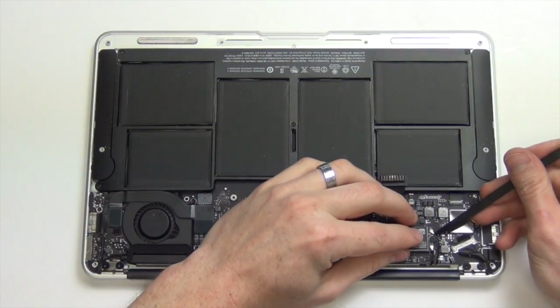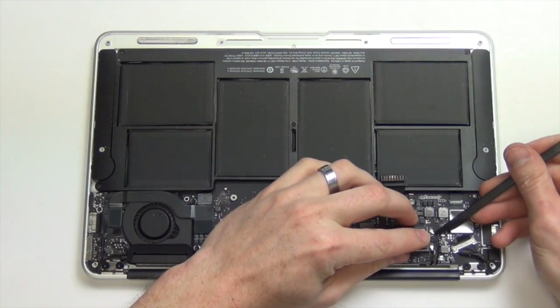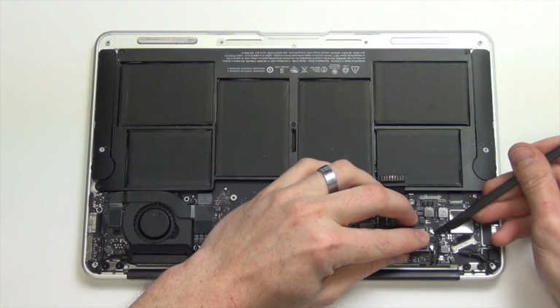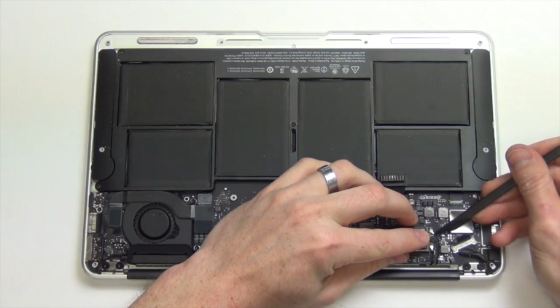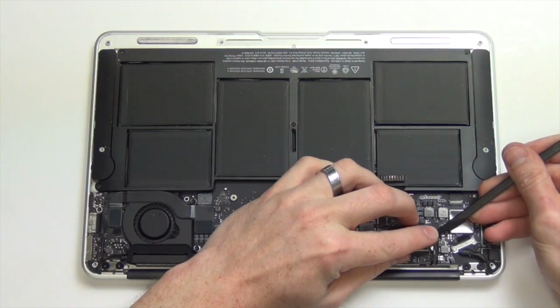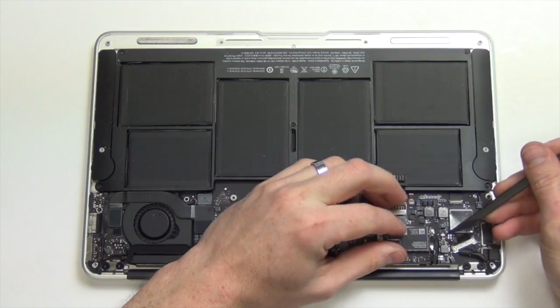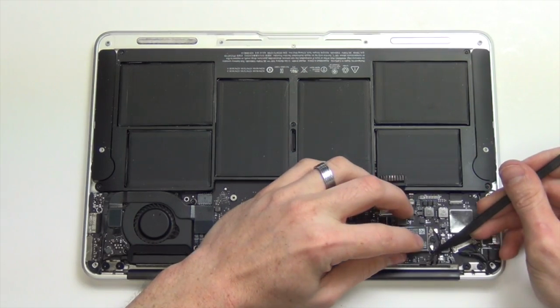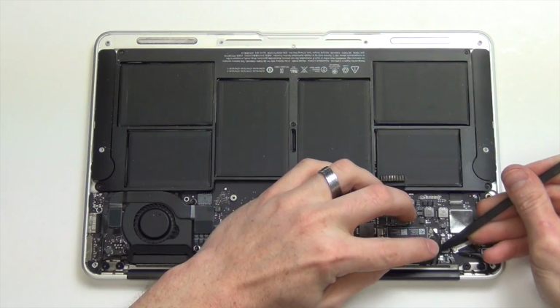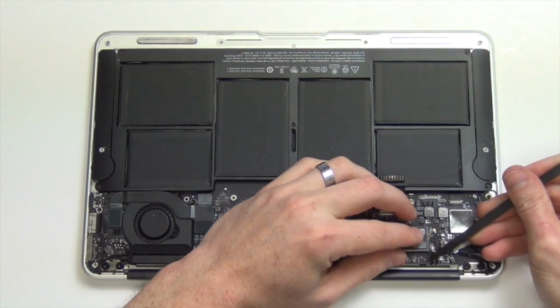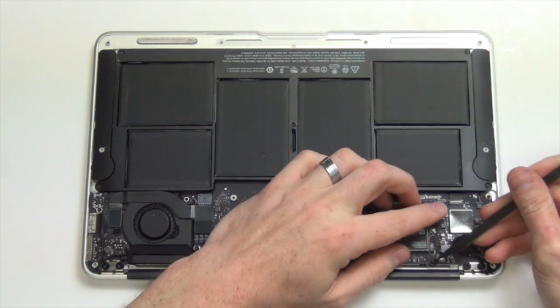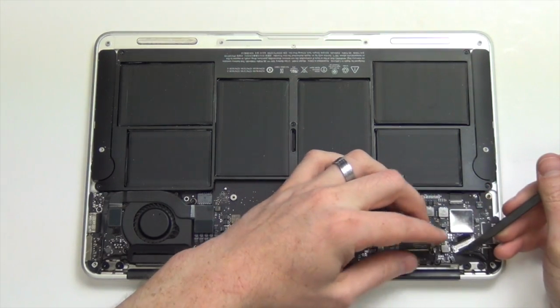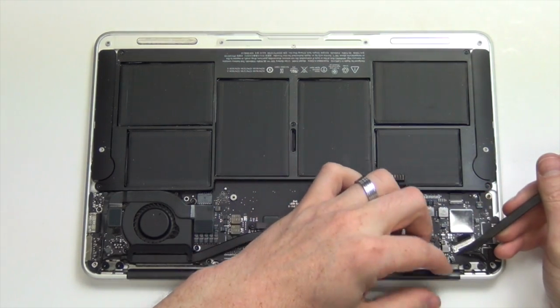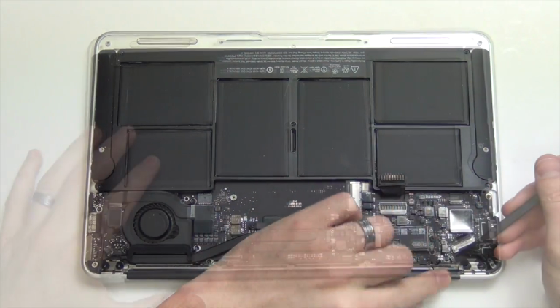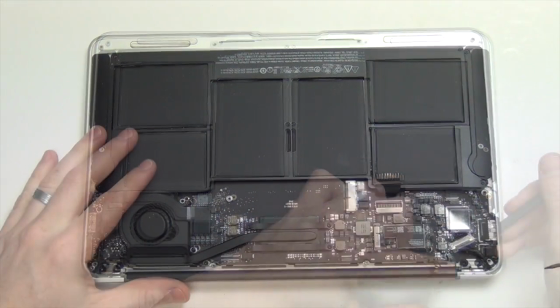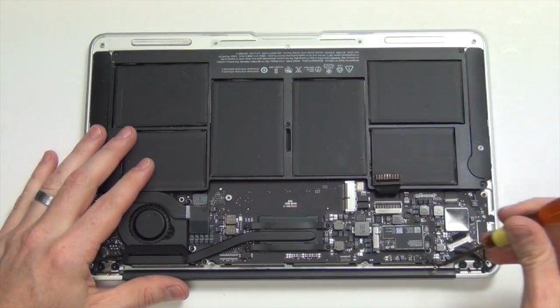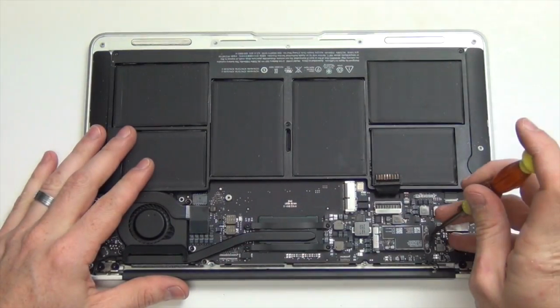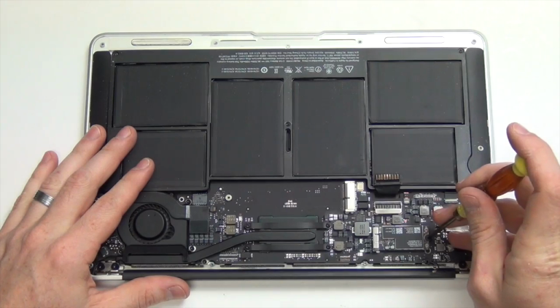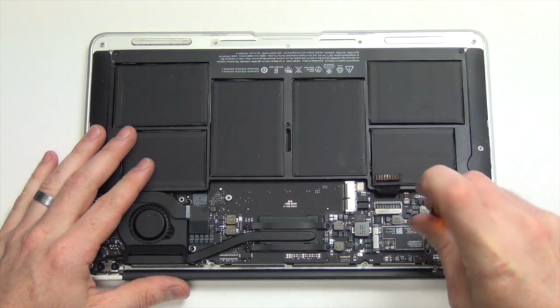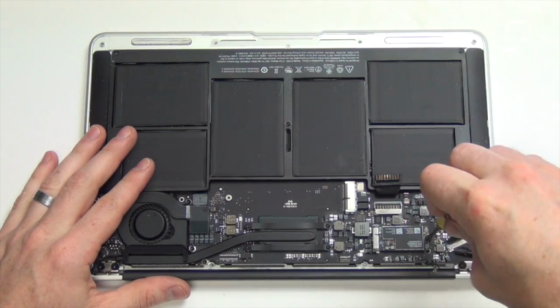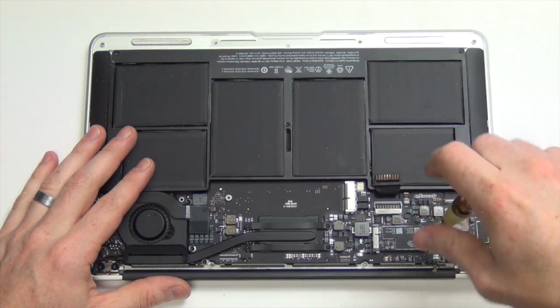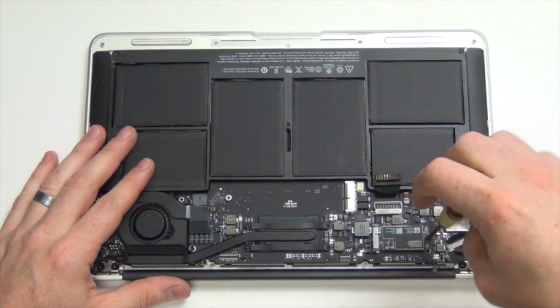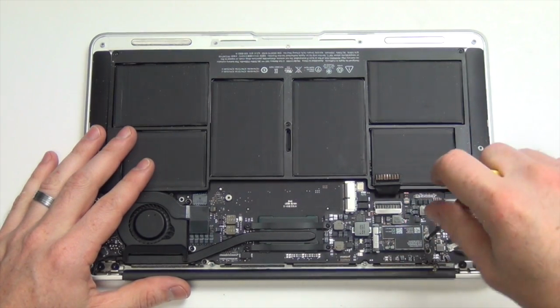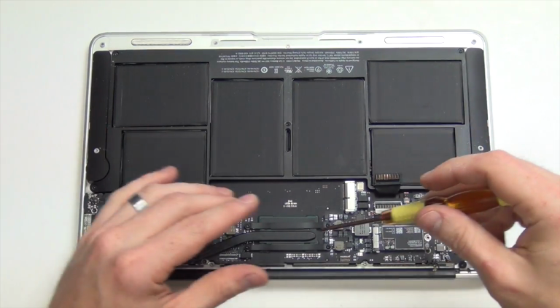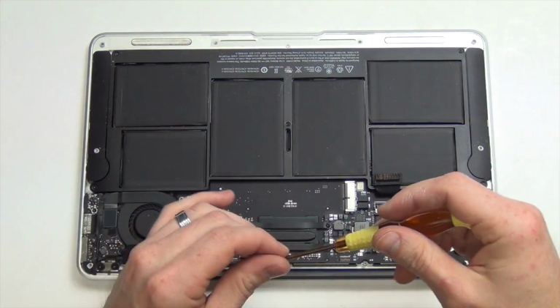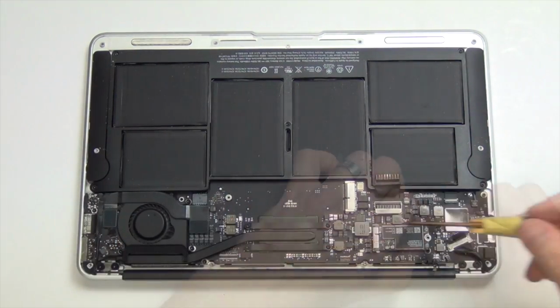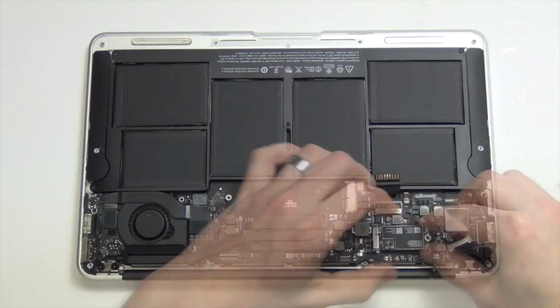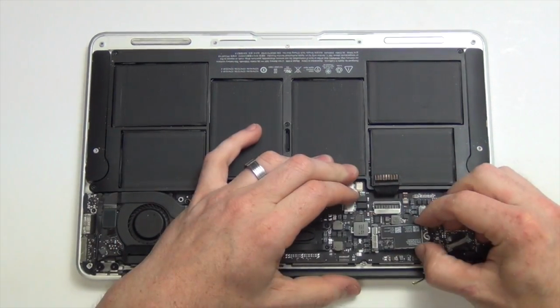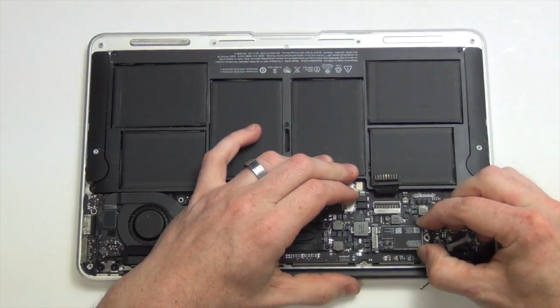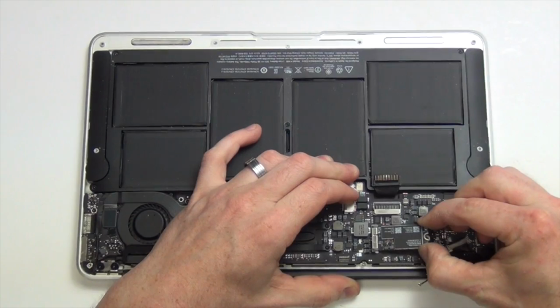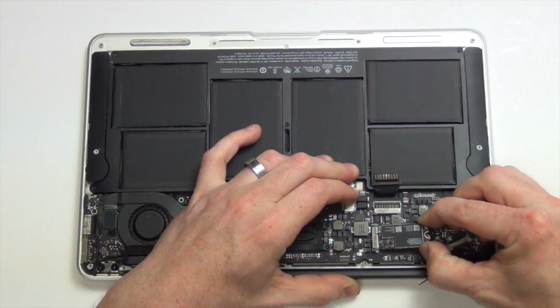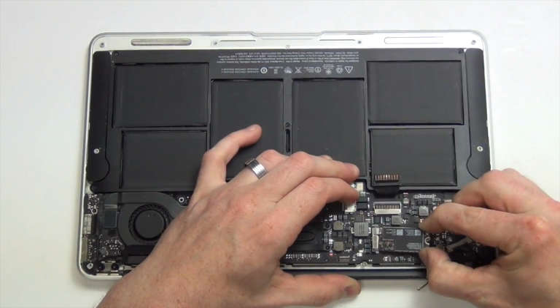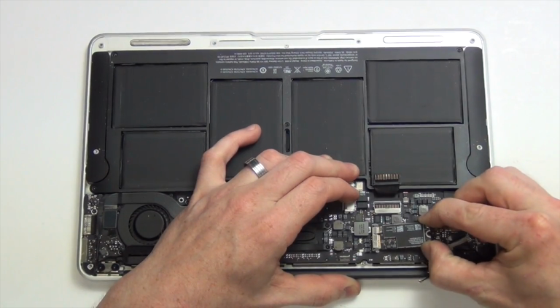Next, use your nylon spudger tool to disconnect the Wi-Fi antennas from the airport card. And then remove the Torx 5 mount screw holding down the airport card, and then lift the card up and slide it out.